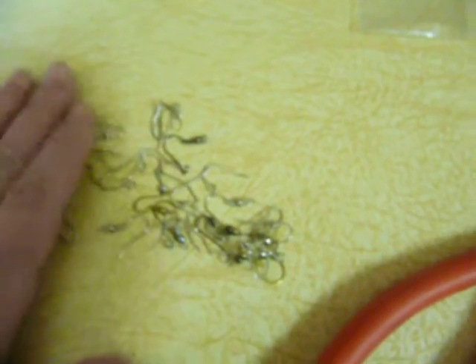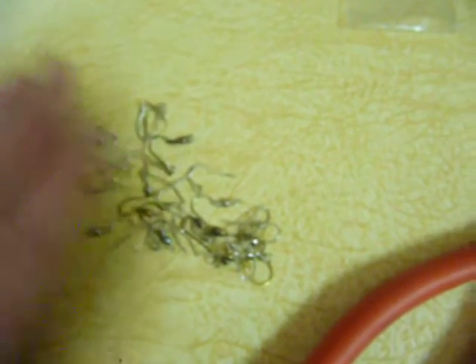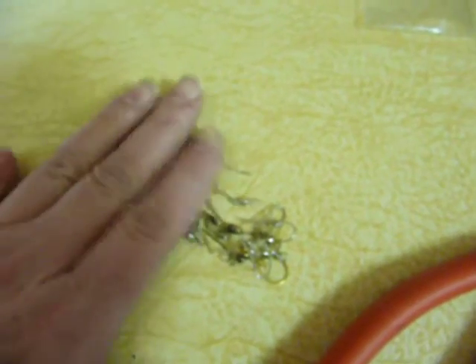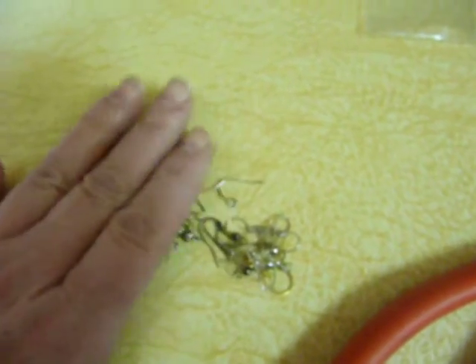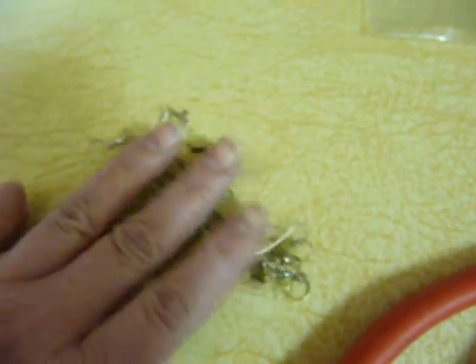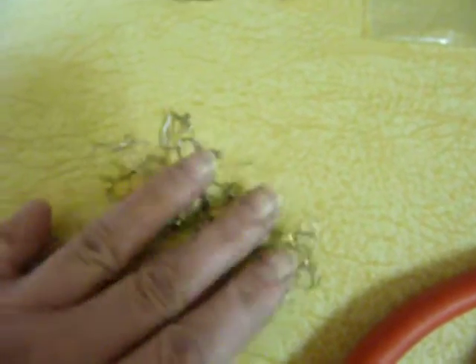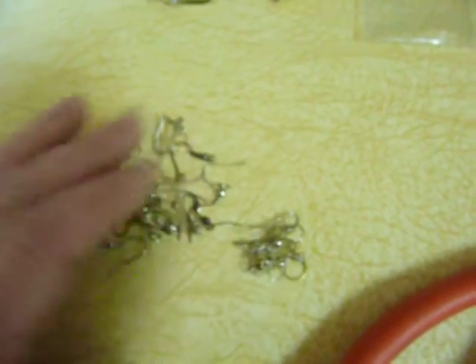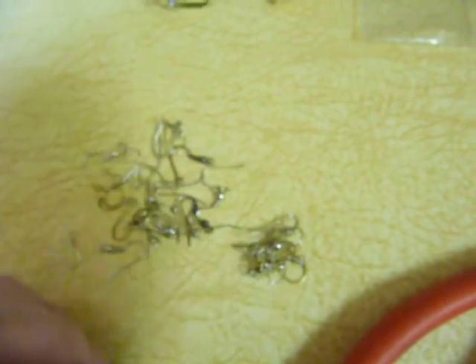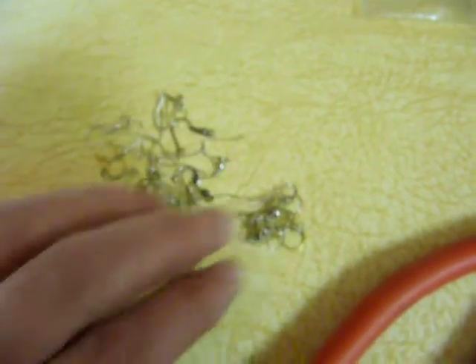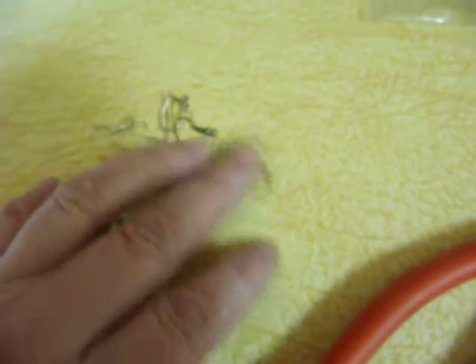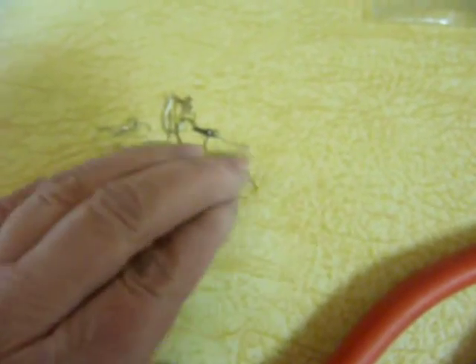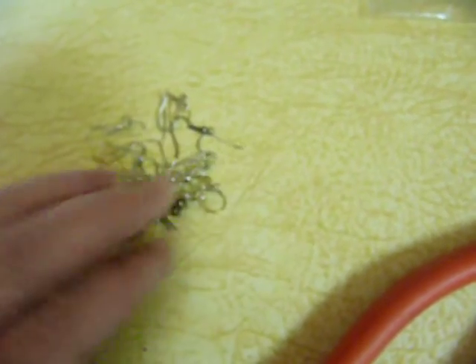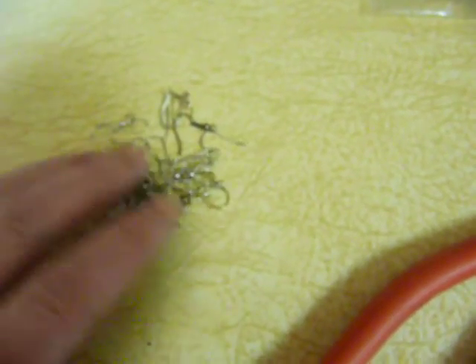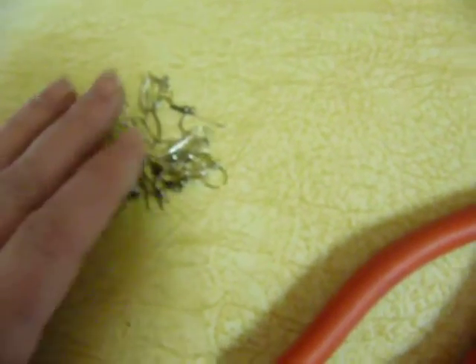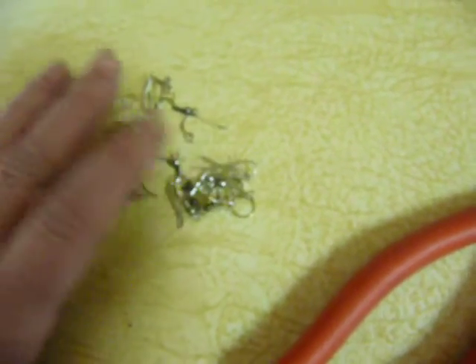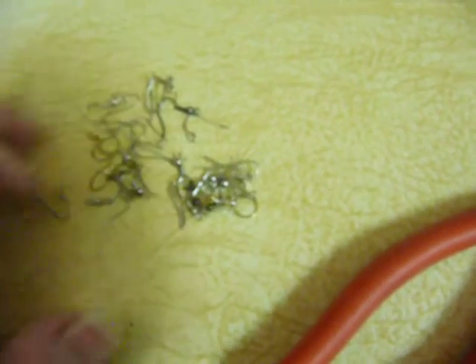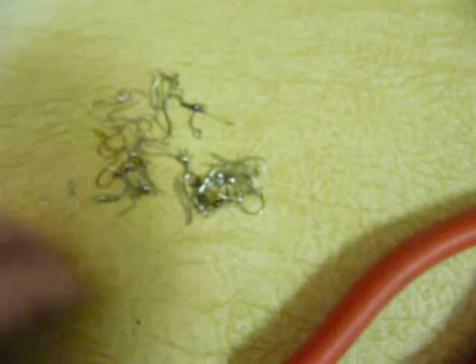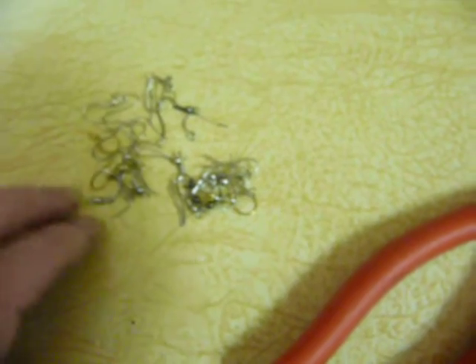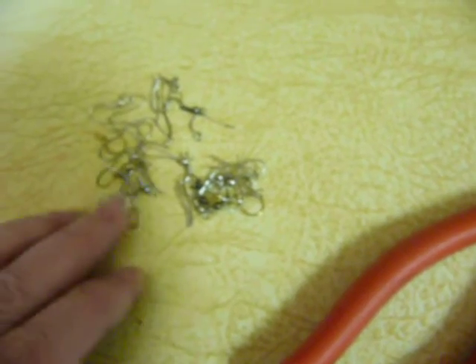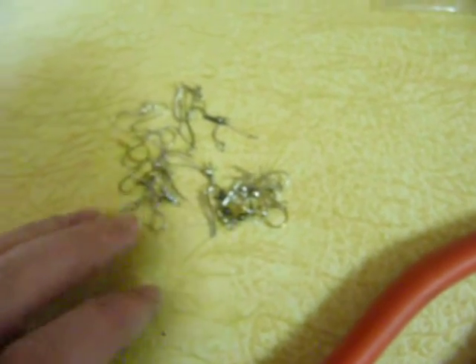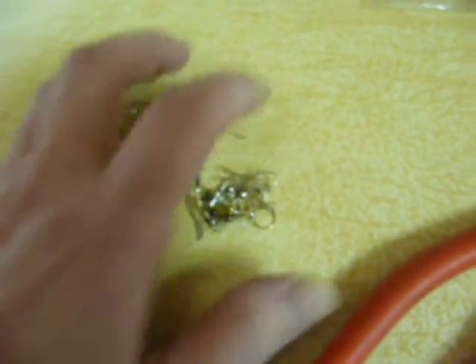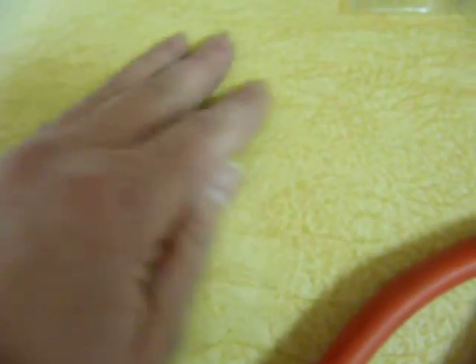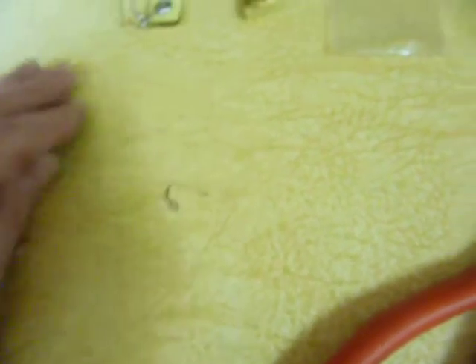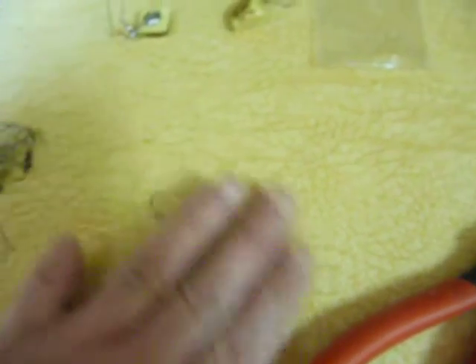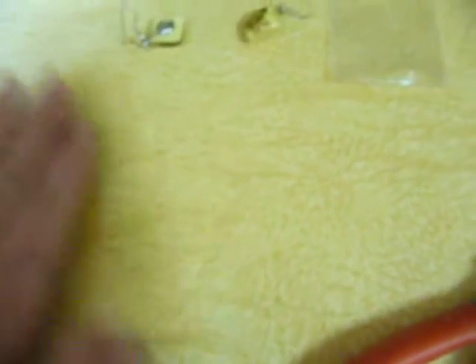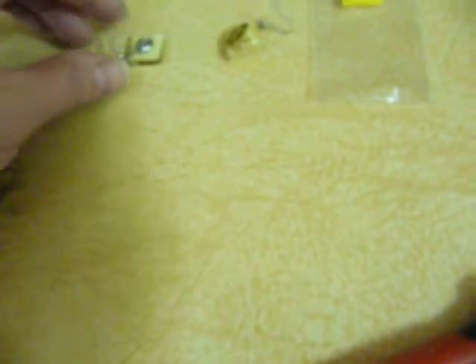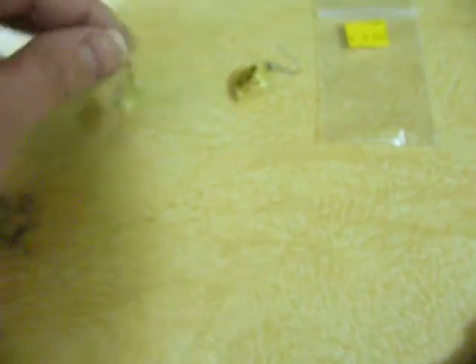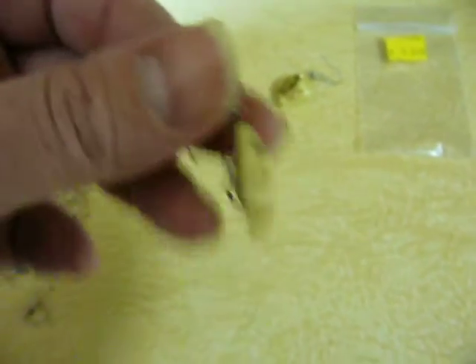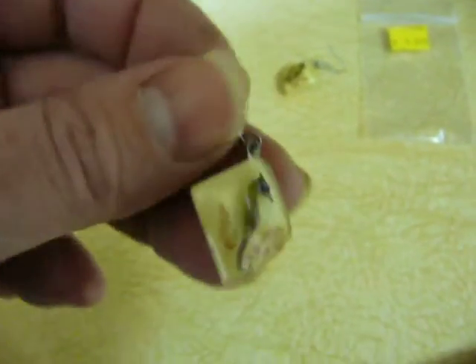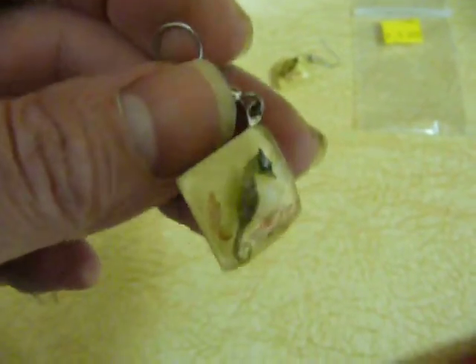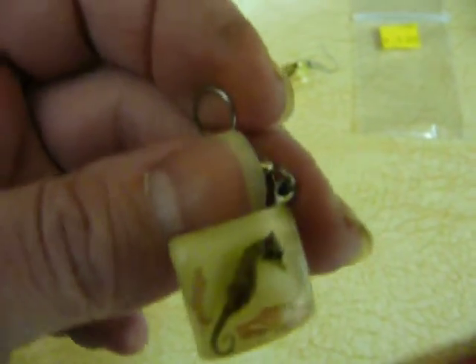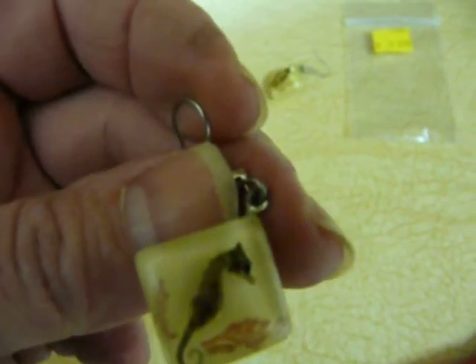When I get rid of a pair of earrings that's broken or I lose one, I keep the other. I go through bags of jewelry, get rid of the ones that are broken or ugly, and I just keep the hooks. So I find two that match and loop them through the hole.